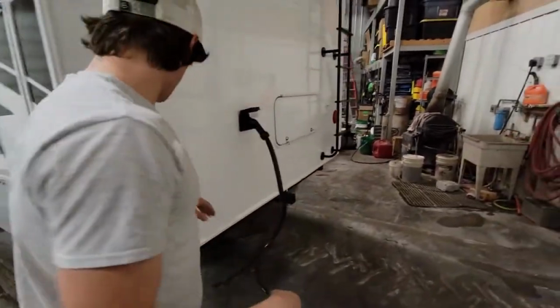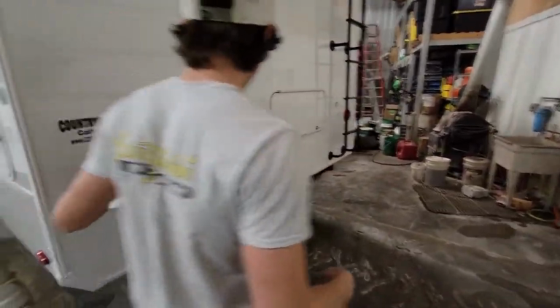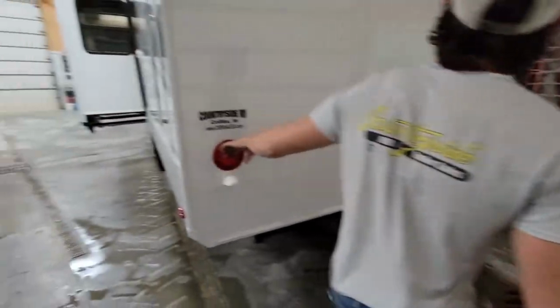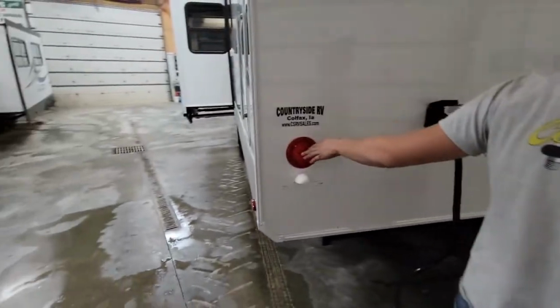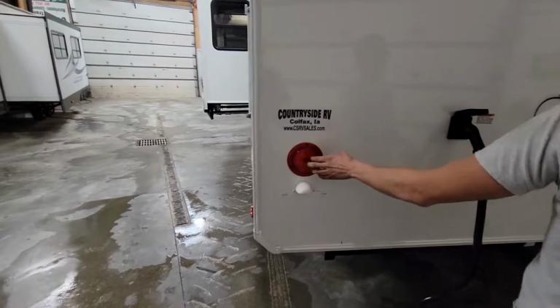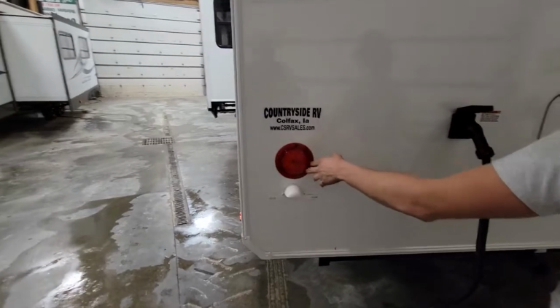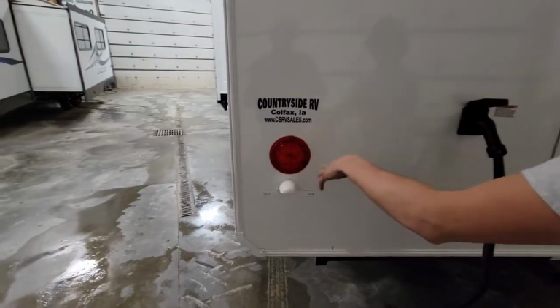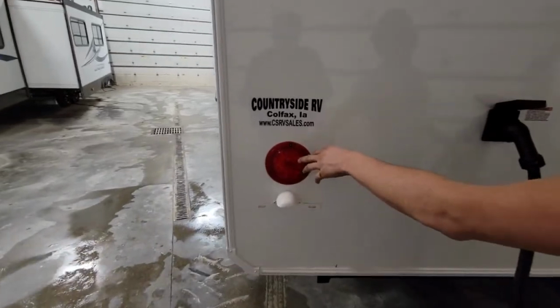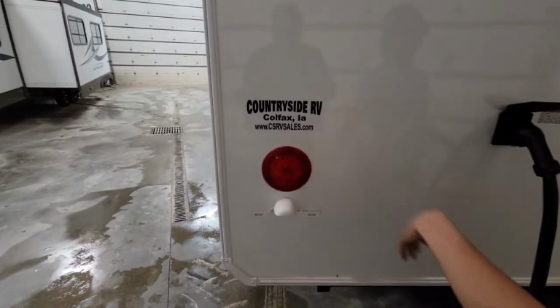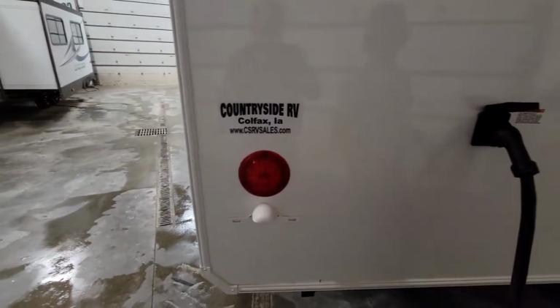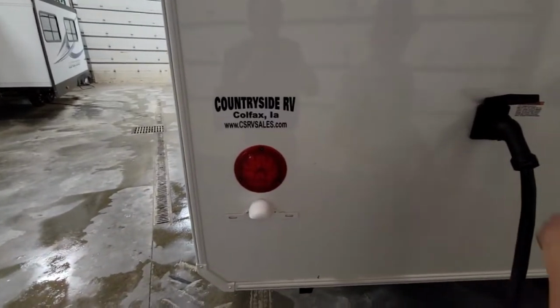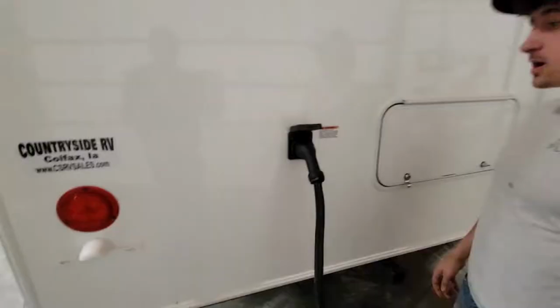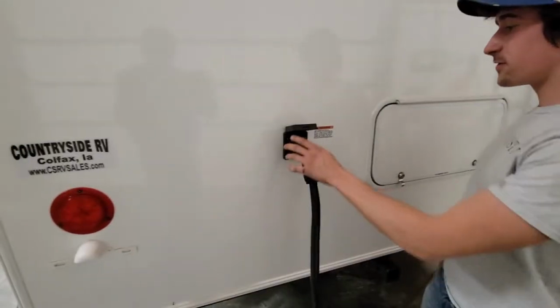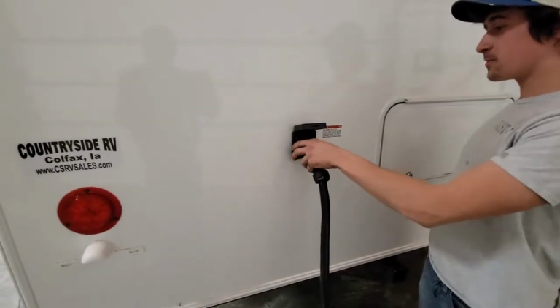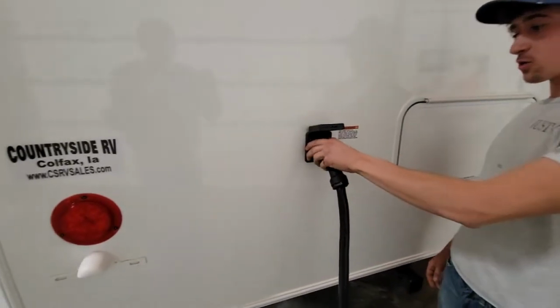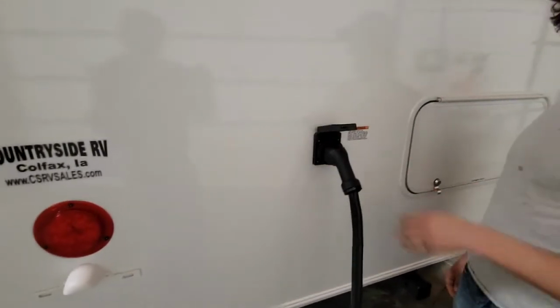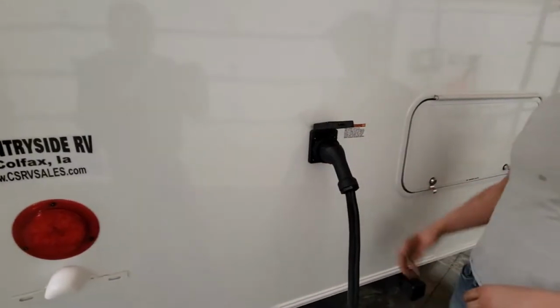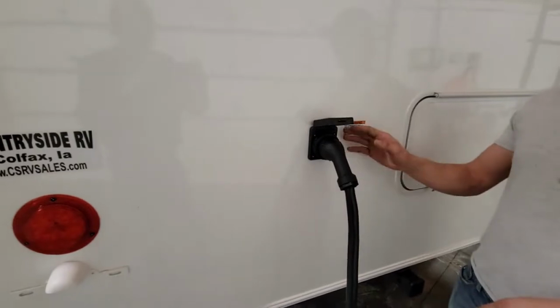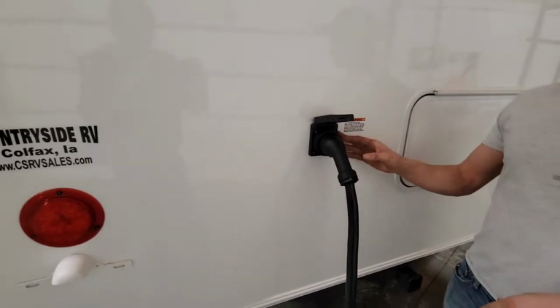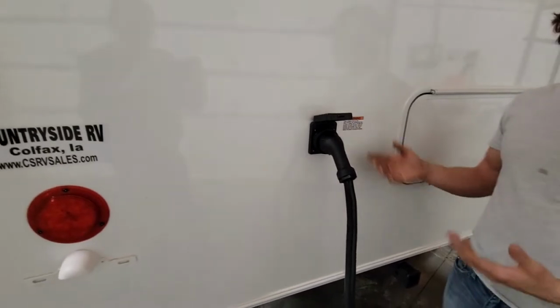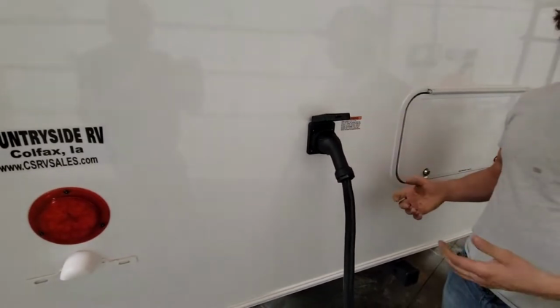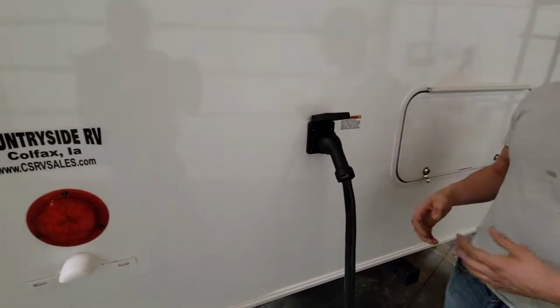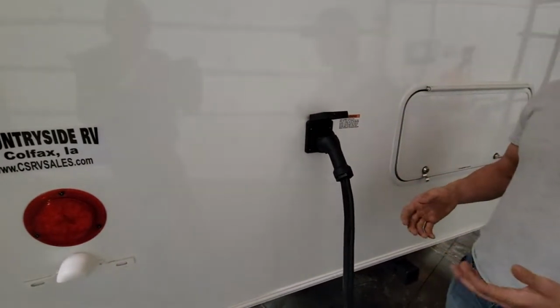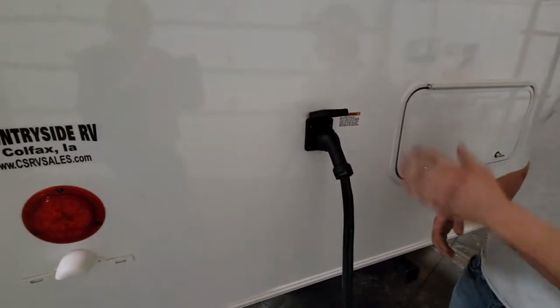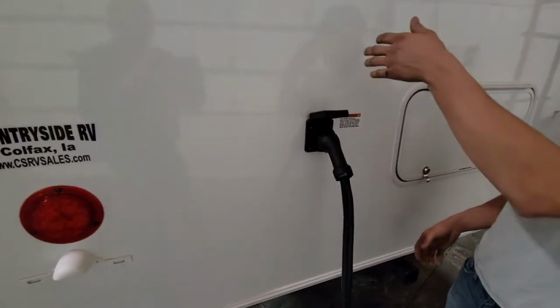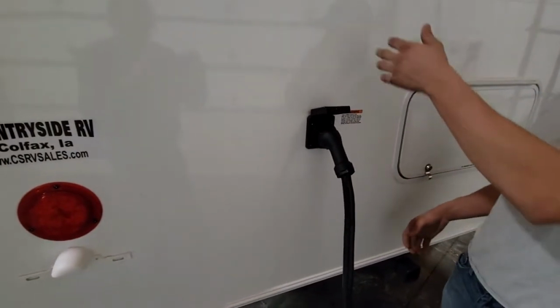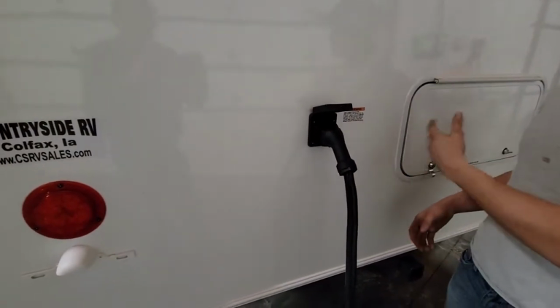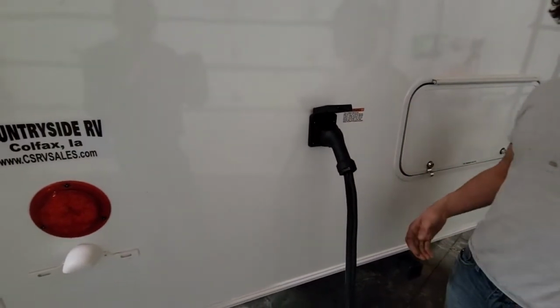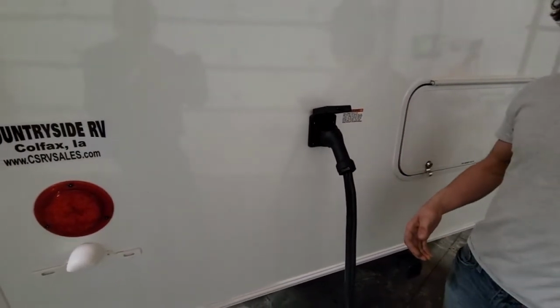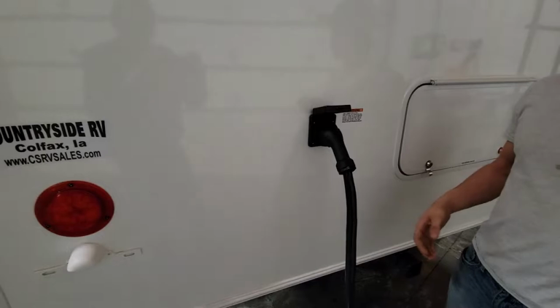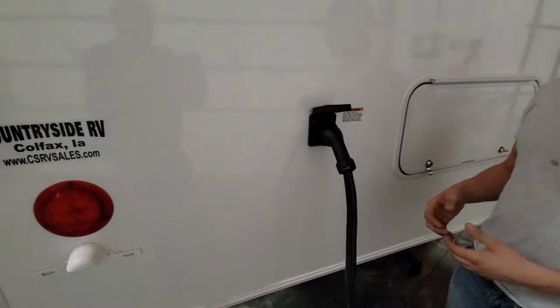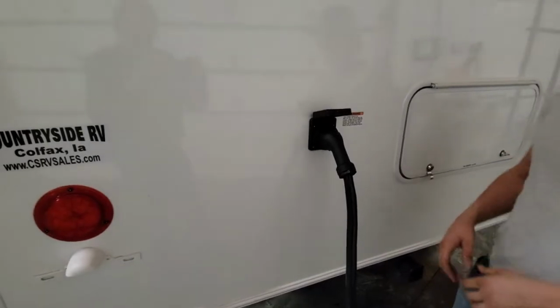We have LED marker lights, taillights, everything. And then the 50-amp power cord with the hookup in the back, because that's where your power is at. A lot of companies will put it all the way in the front and you have to drag your cord all the way to the back and hope it reaches.